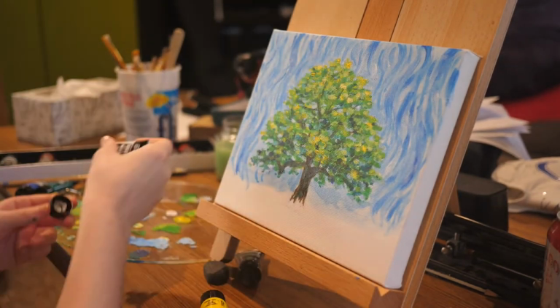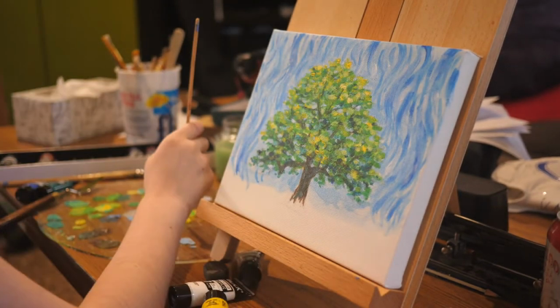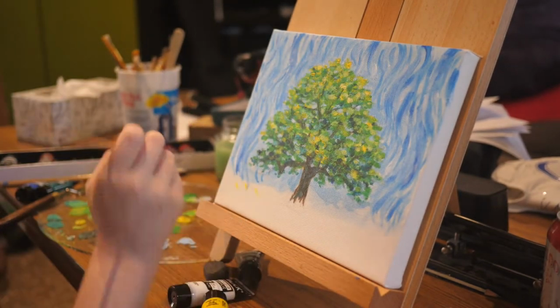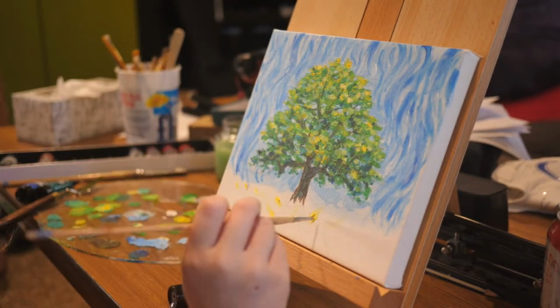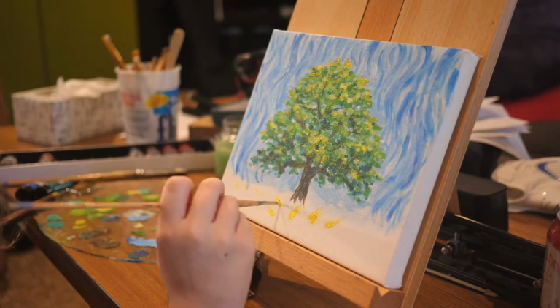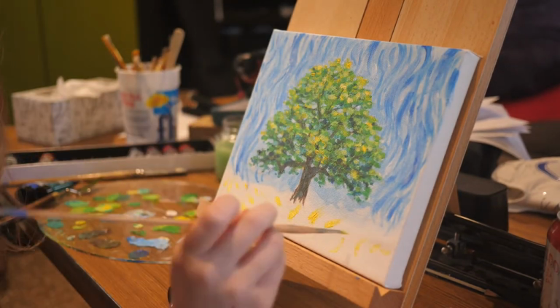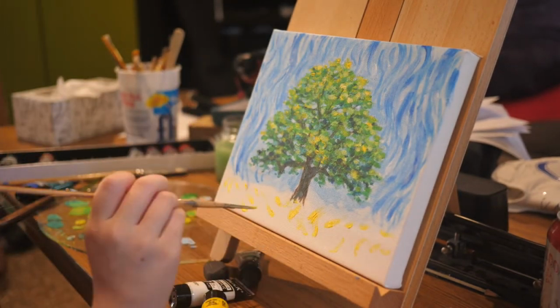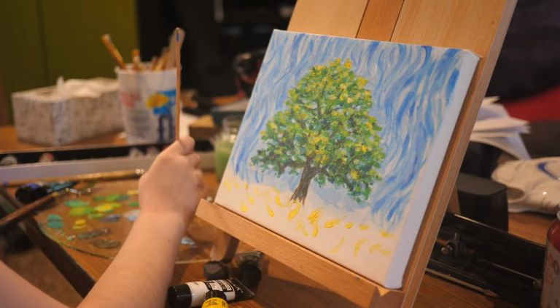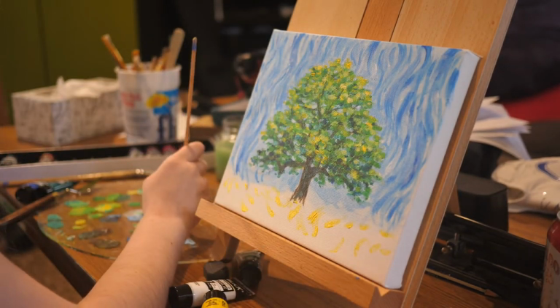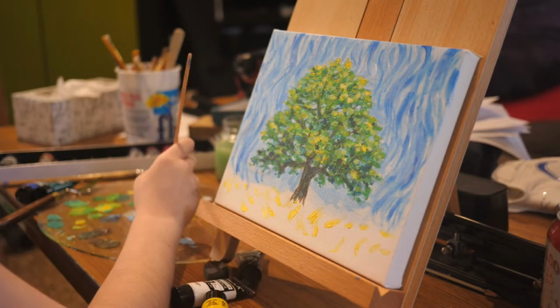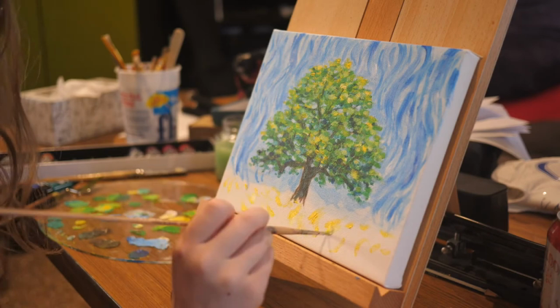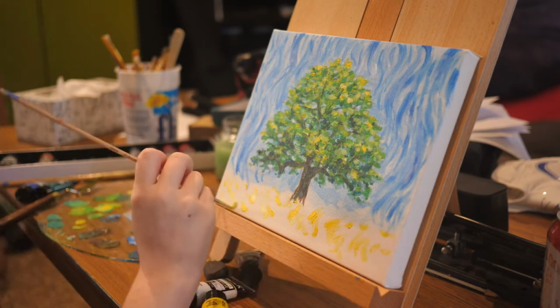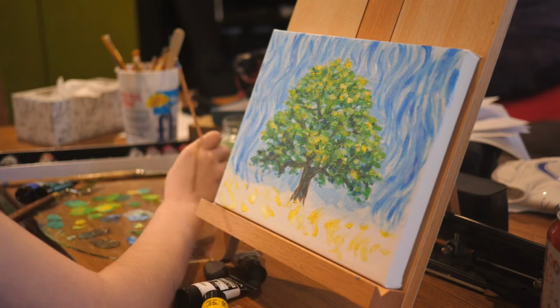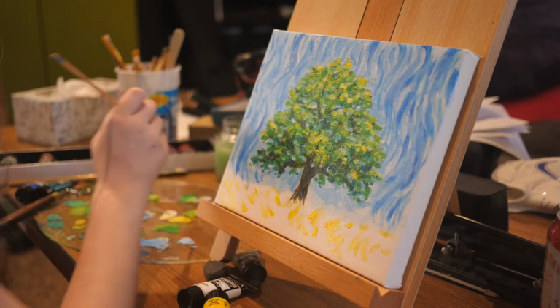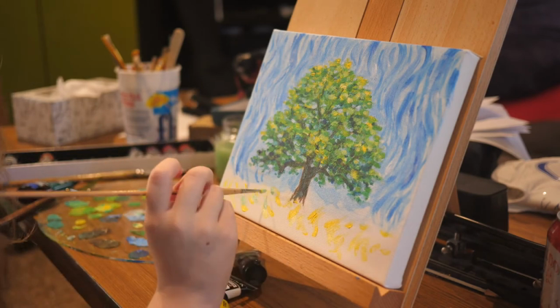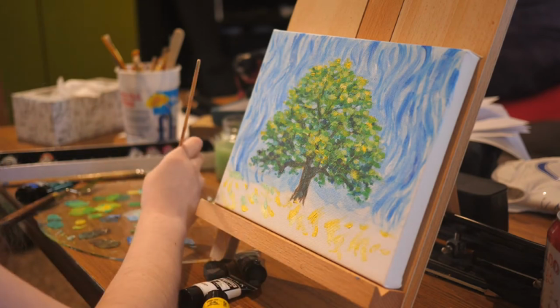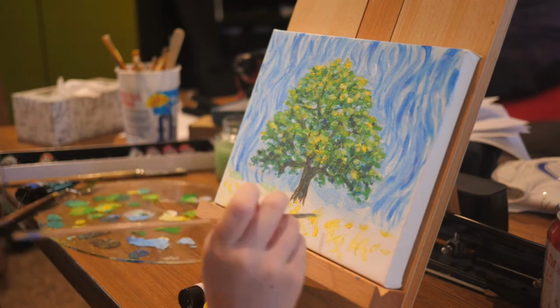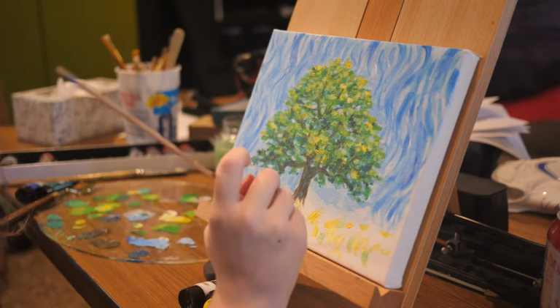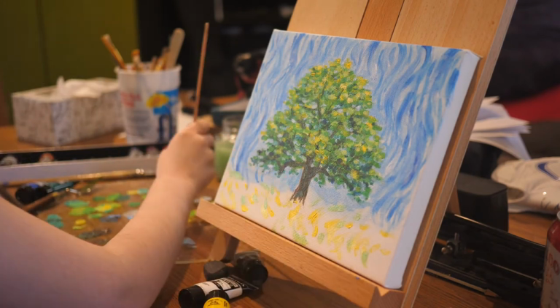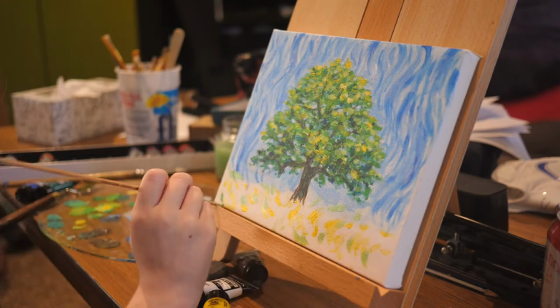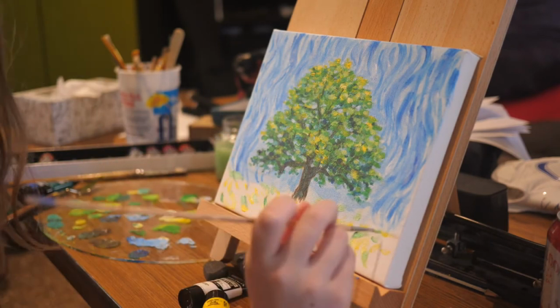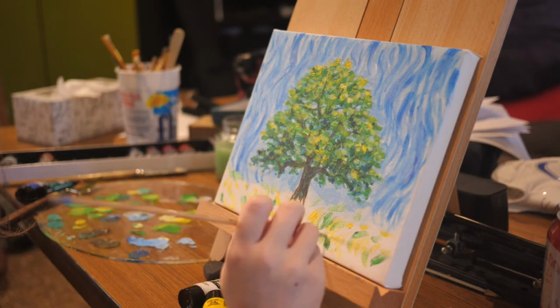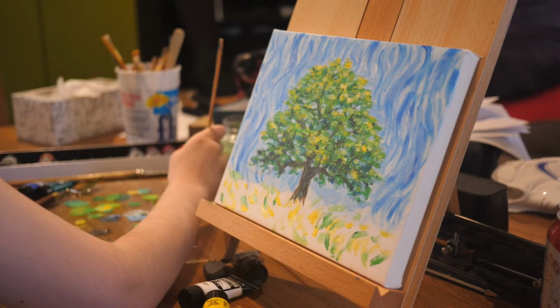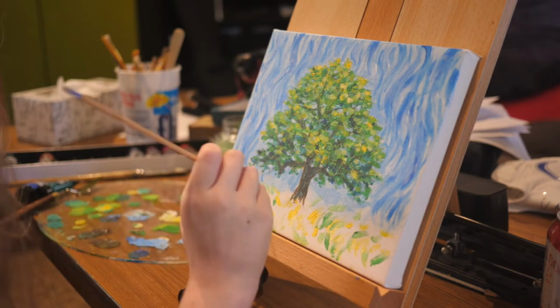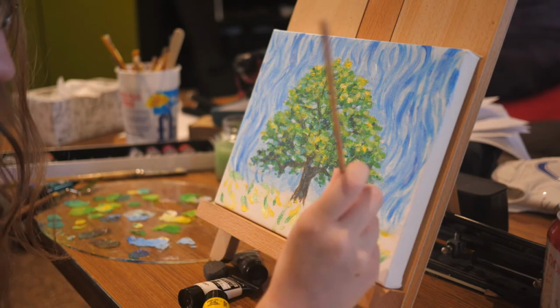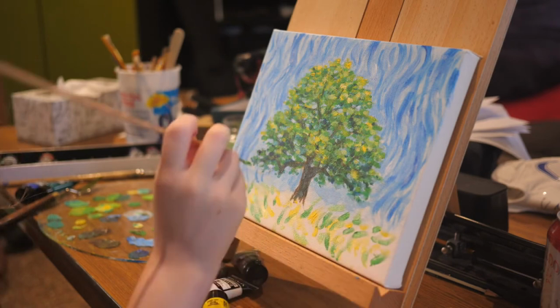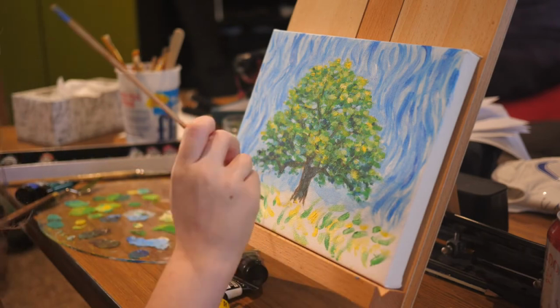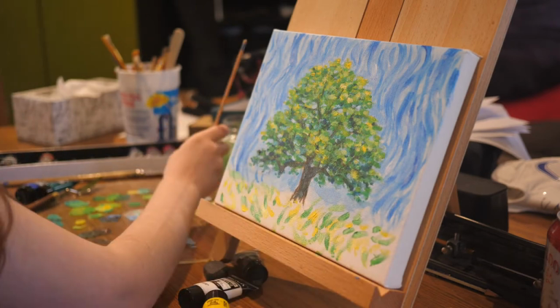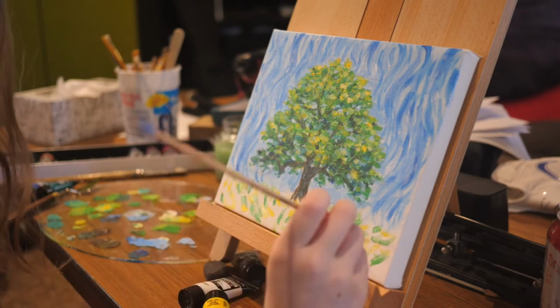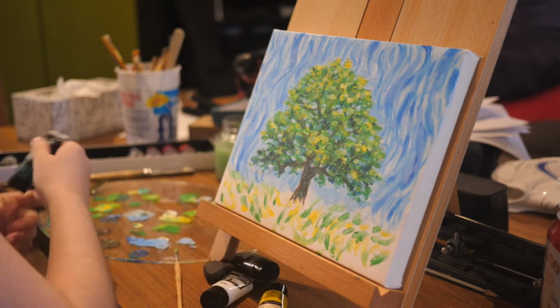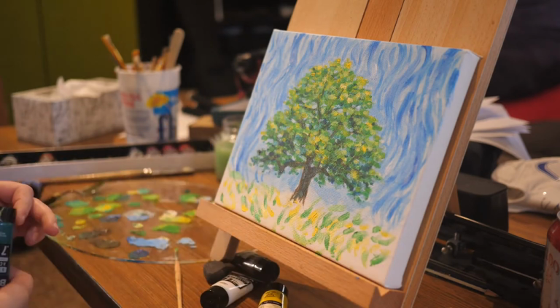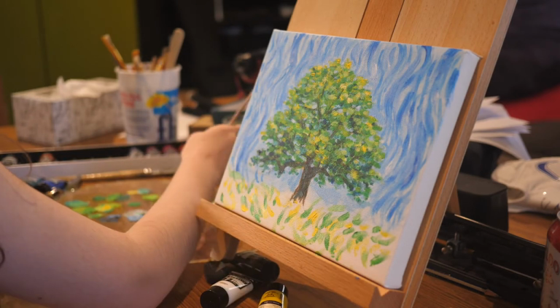Then I go in to paint the grass, and I form it with swift, small strokes just like how I made the leaves. I also use a lot of color variation in the grass, so once again there is more visual interest.